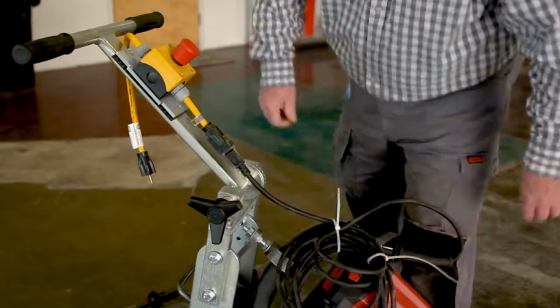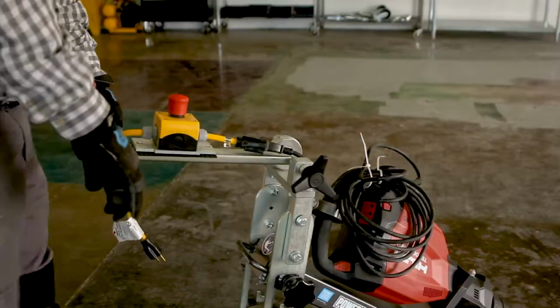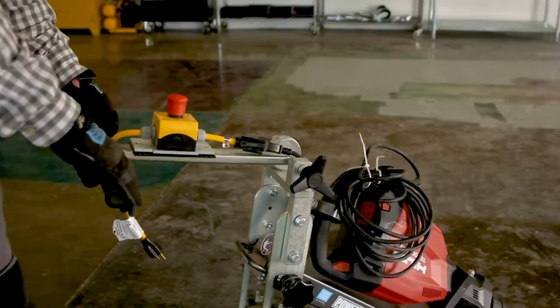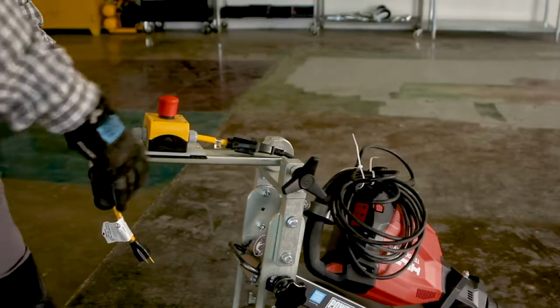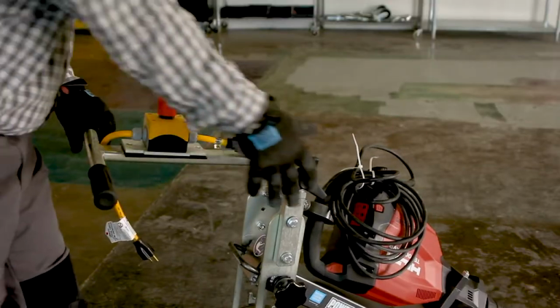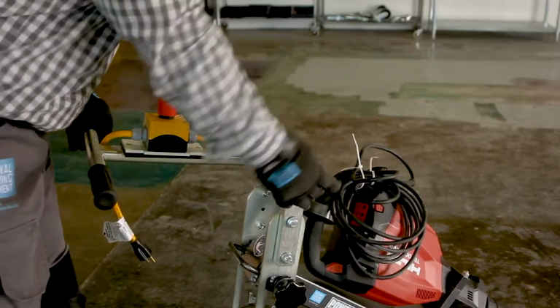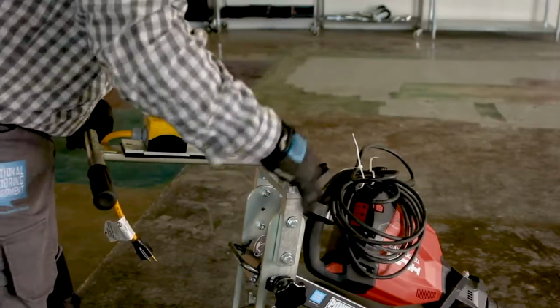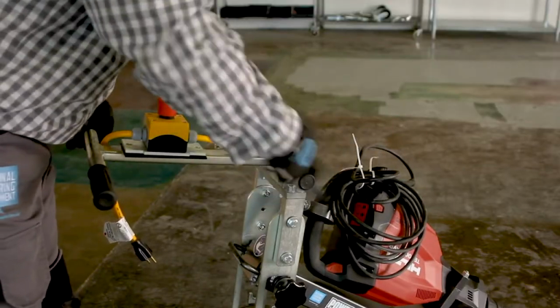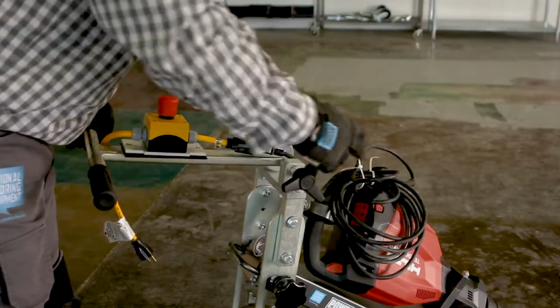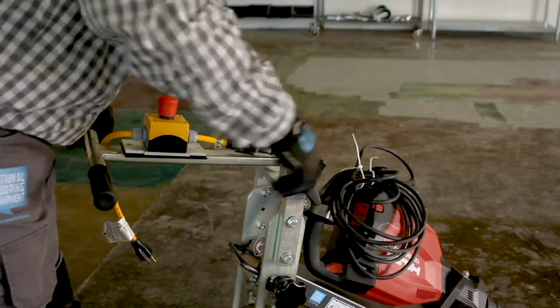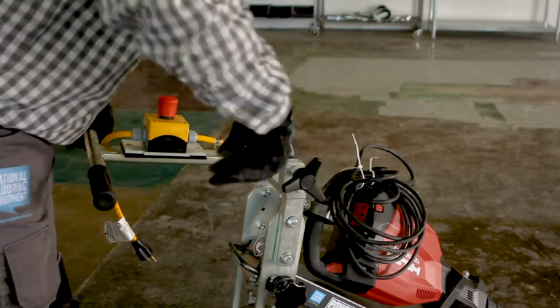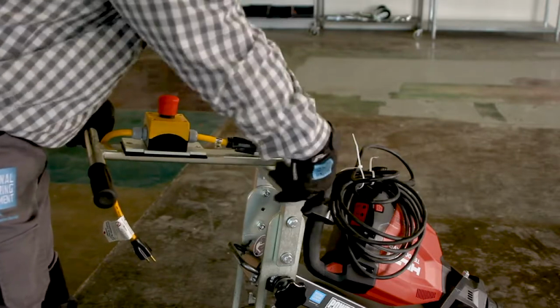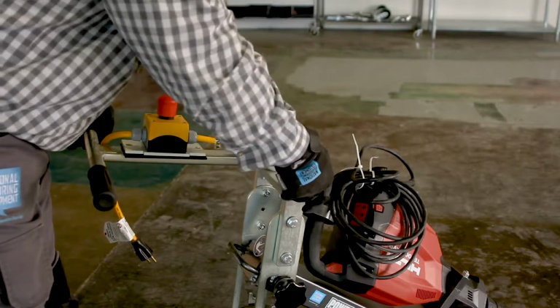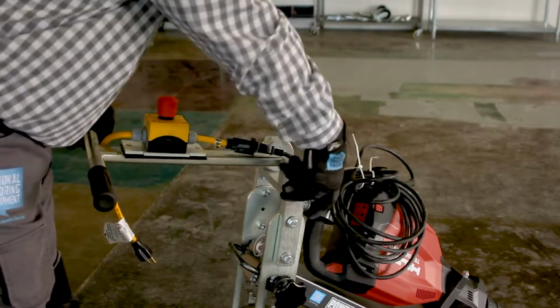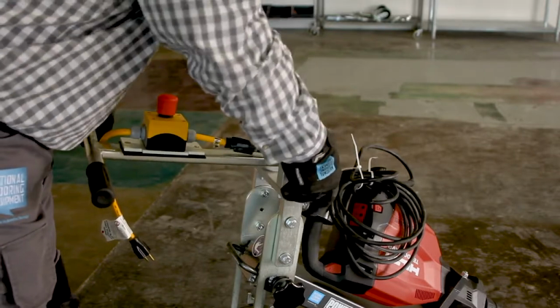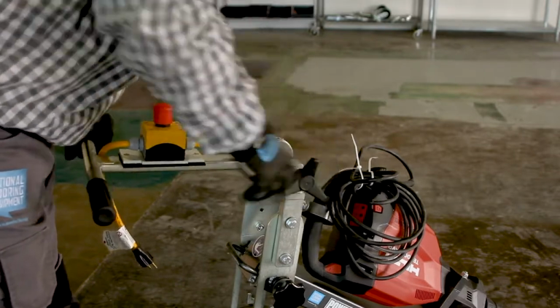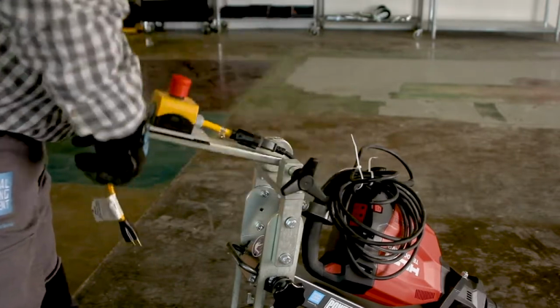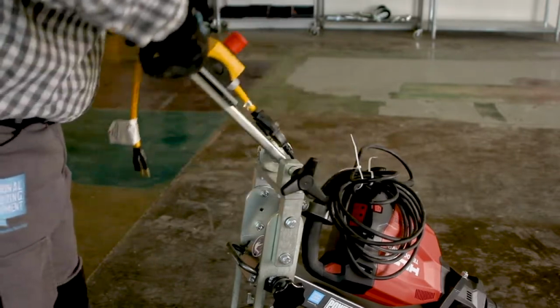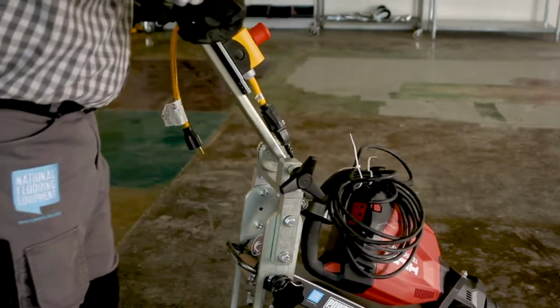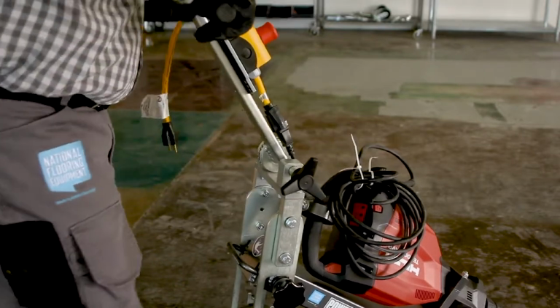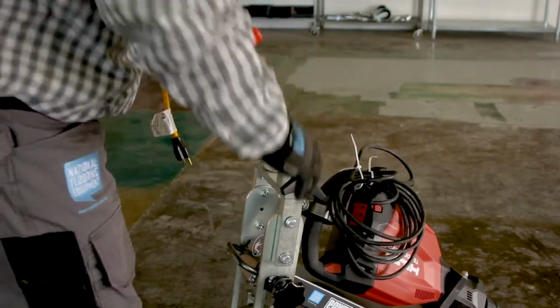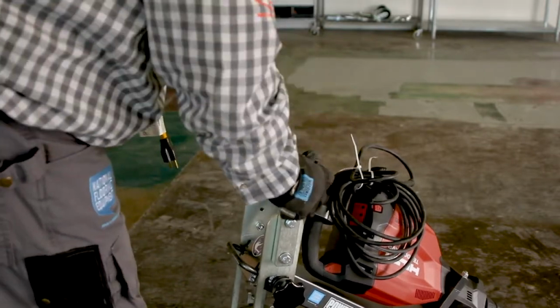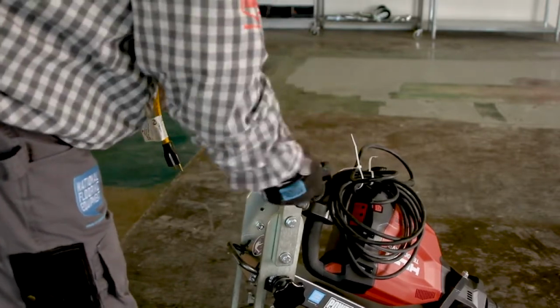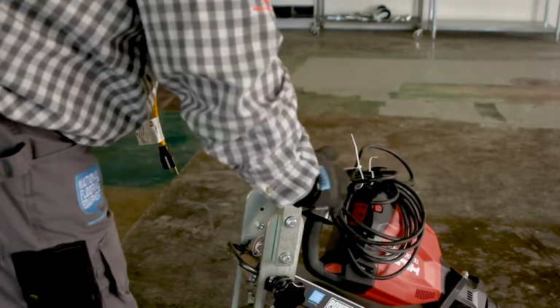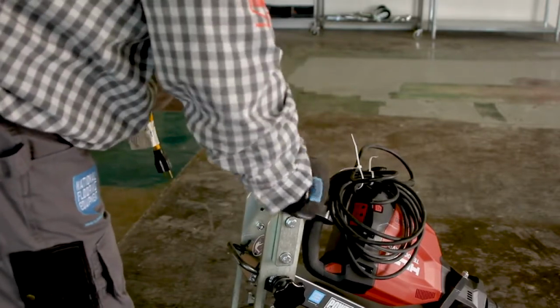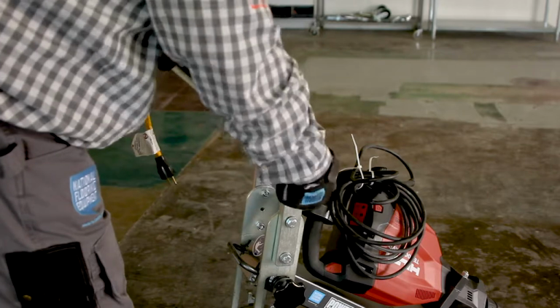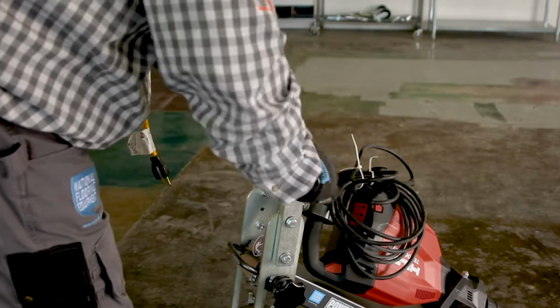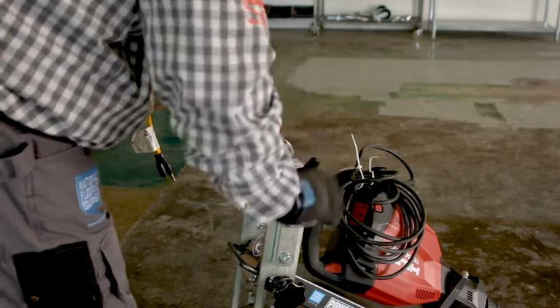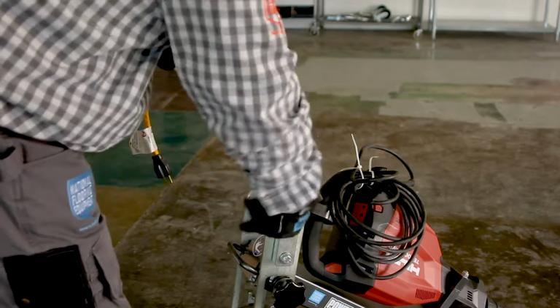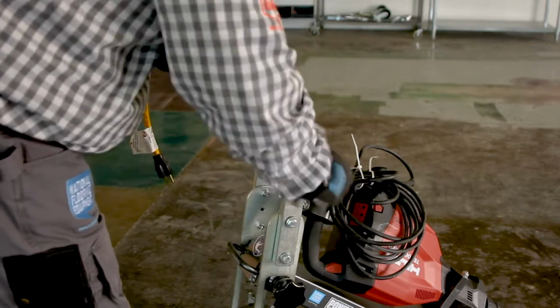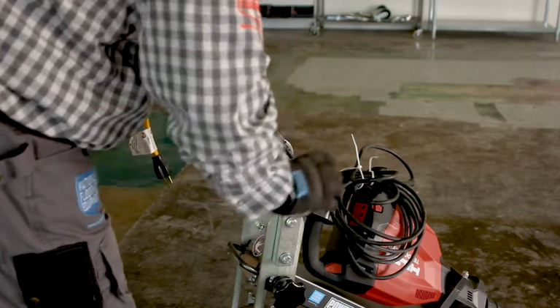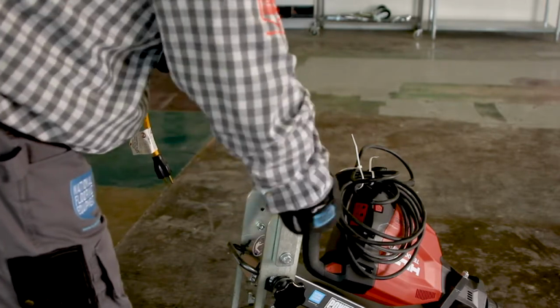The handle is adjusted by loosening the adjustment knobs on the right side of the machine, positioning the handle comfortably, and re-tightening the adjustment knobs.